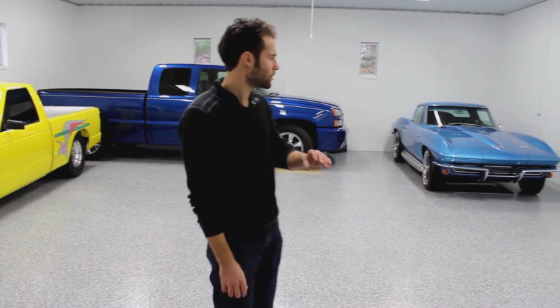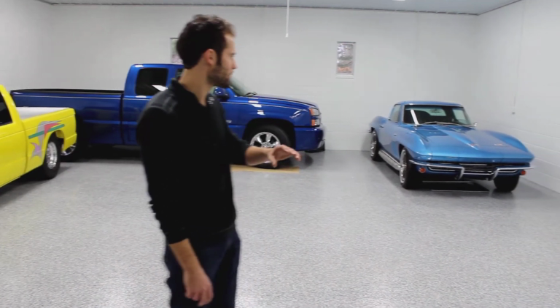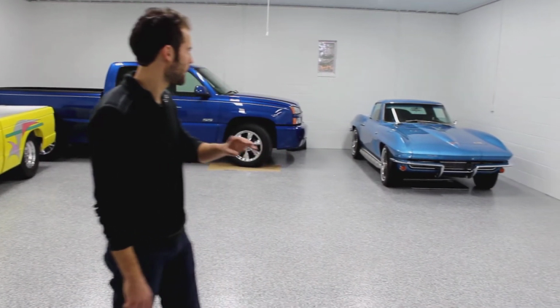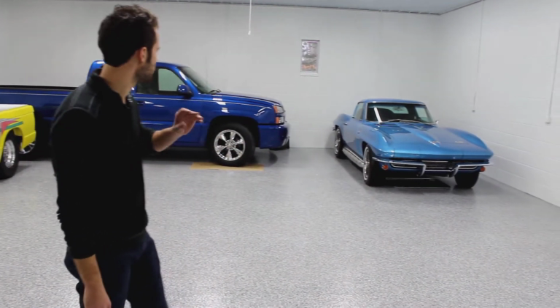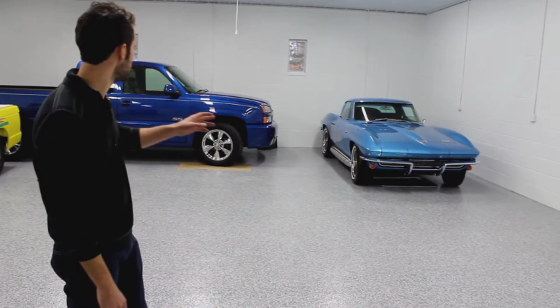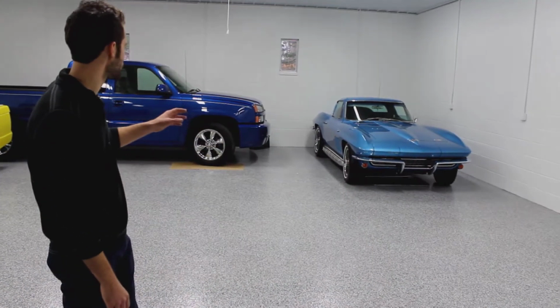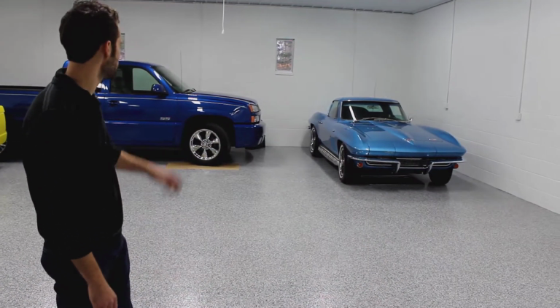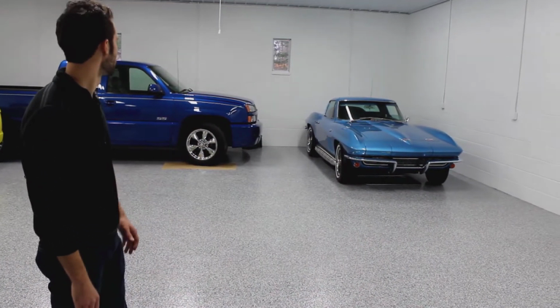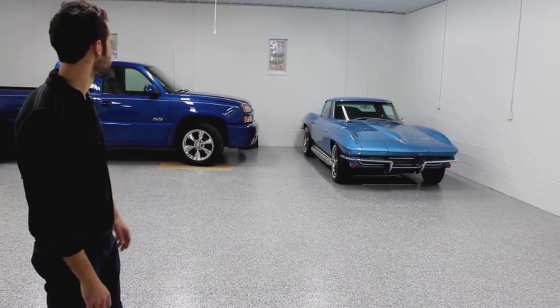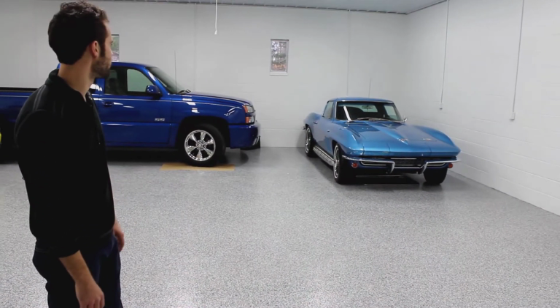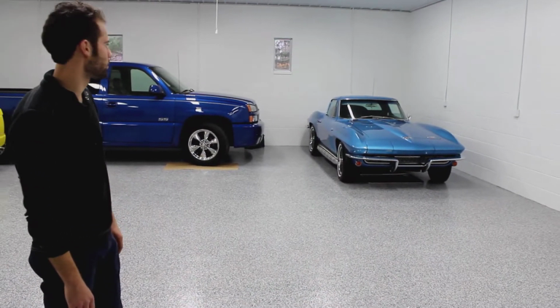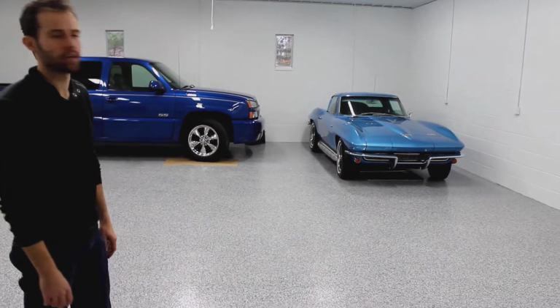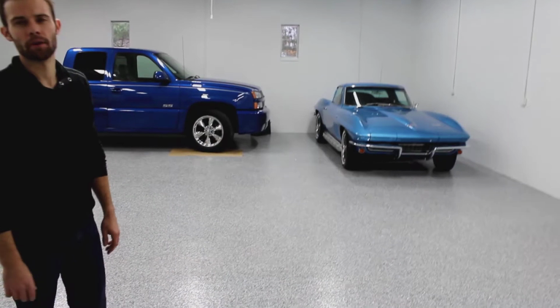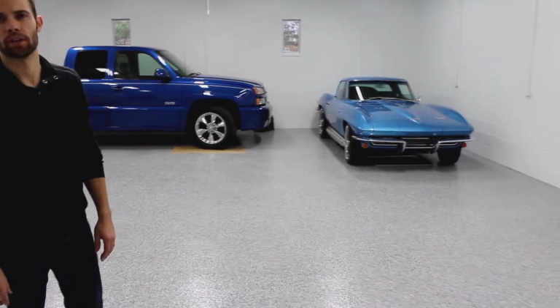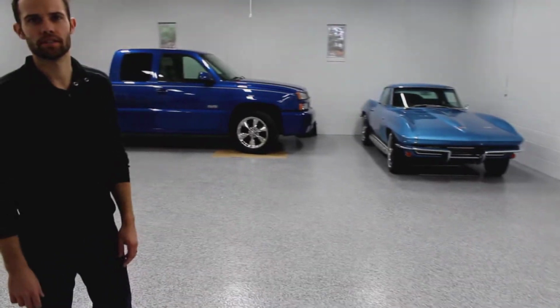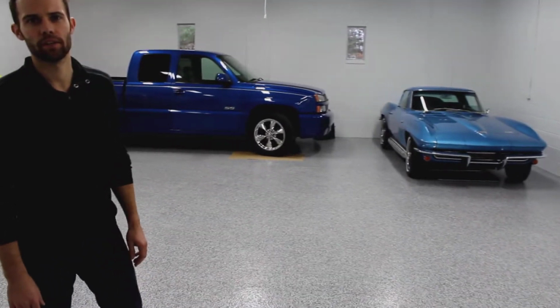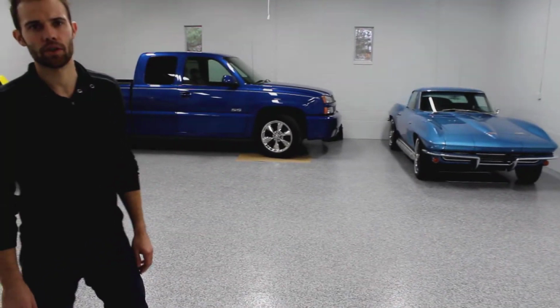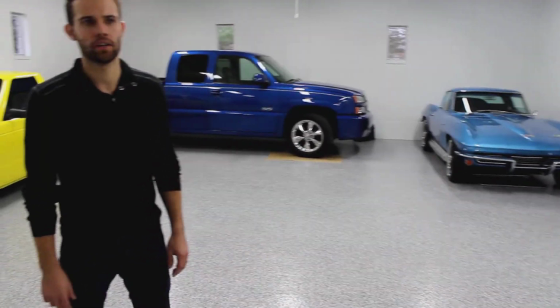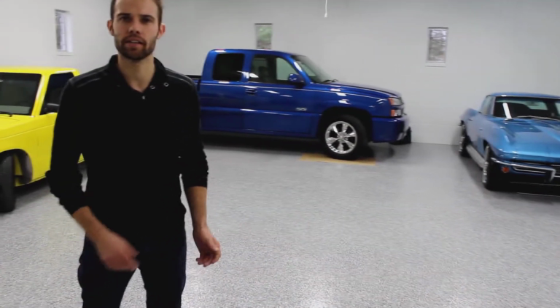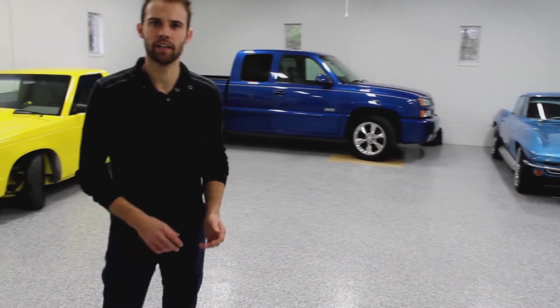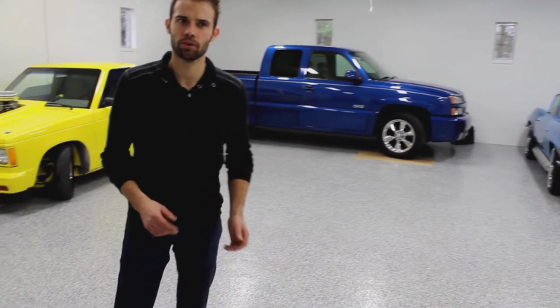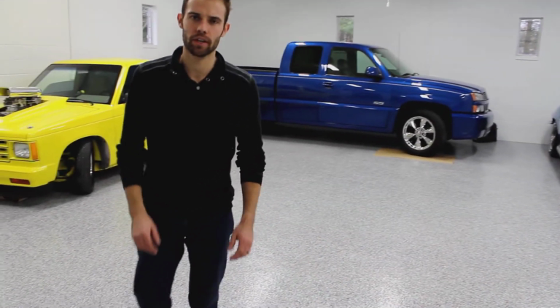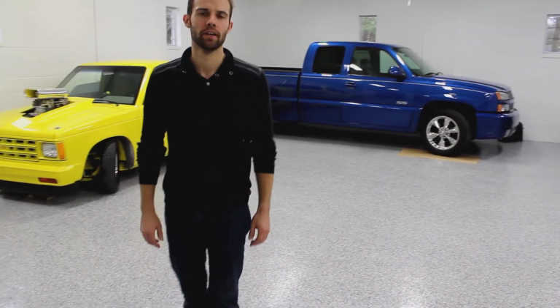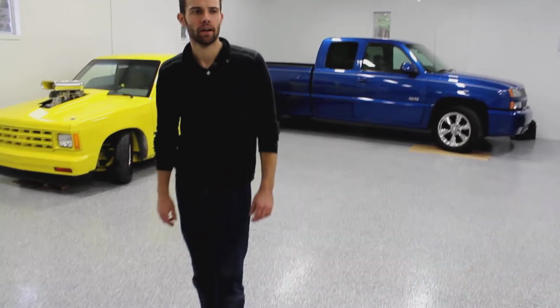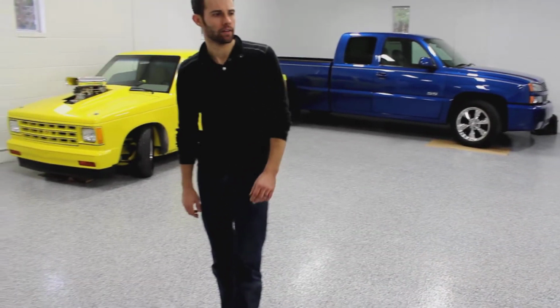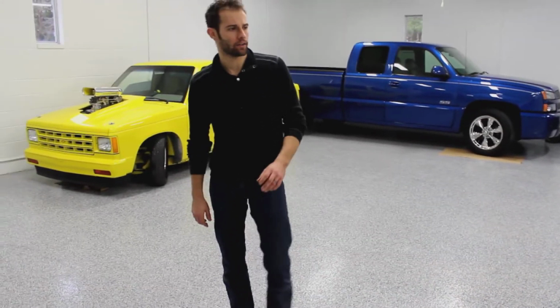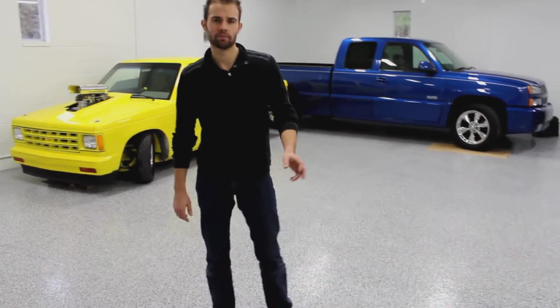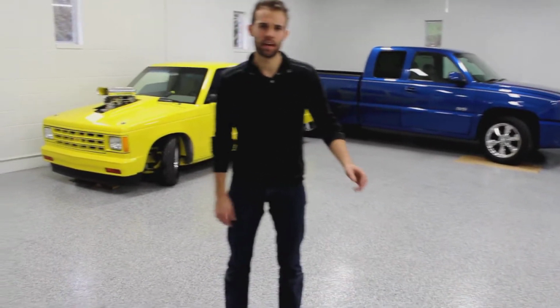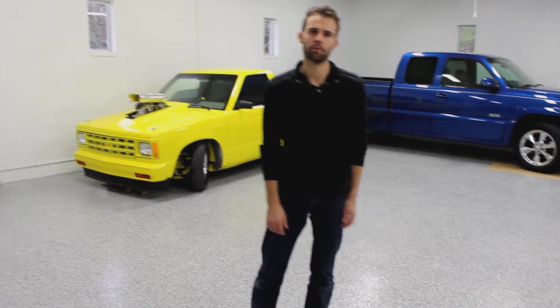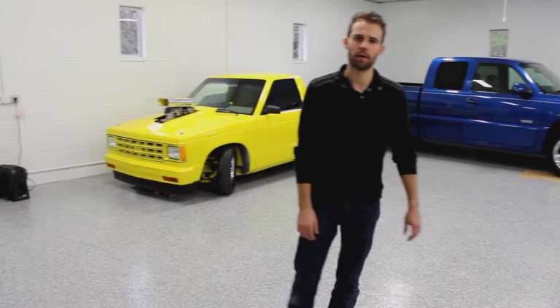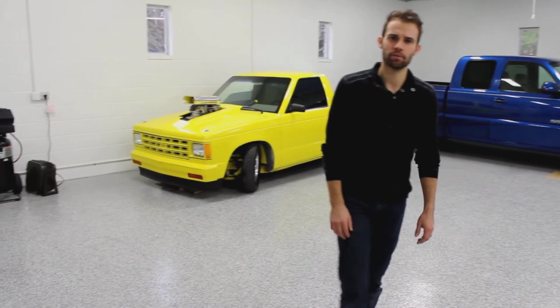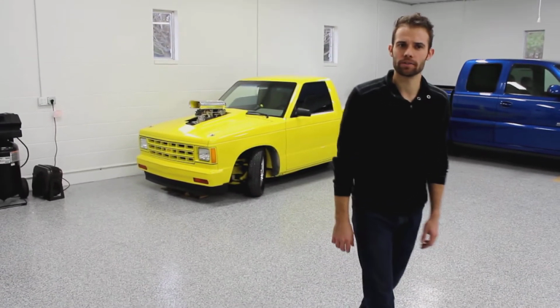So this is about a thousand square foot shop. This is going to be a great floor for him to be able to park his vehicles on. Easy cleanup, looks great, and the customer is really happy, and we're really happy with the floor also.